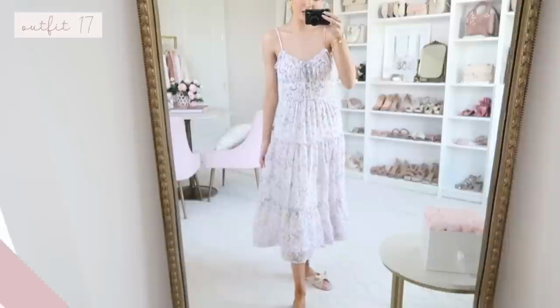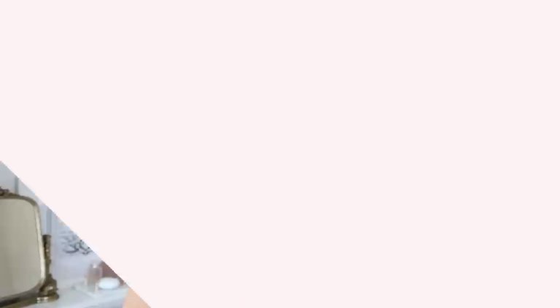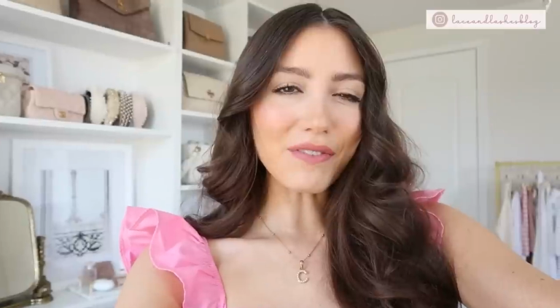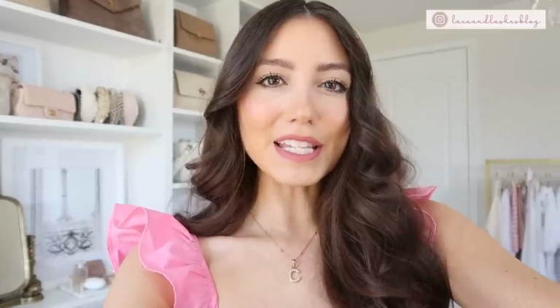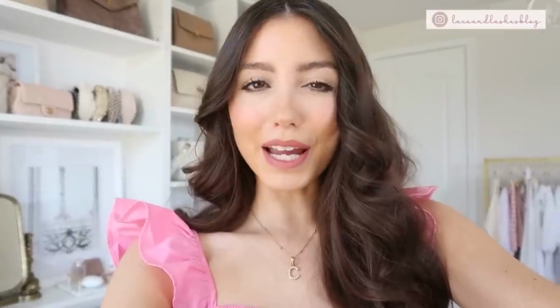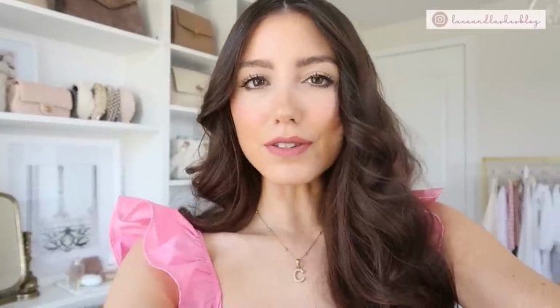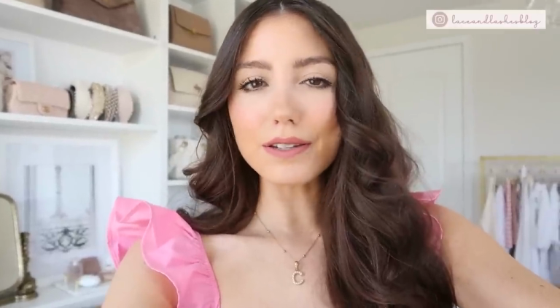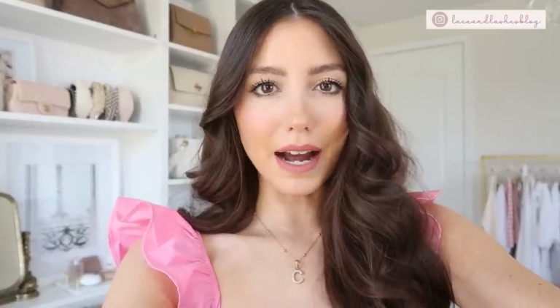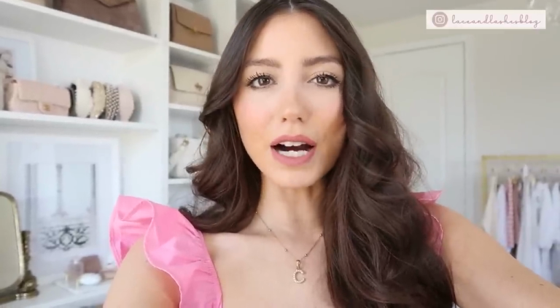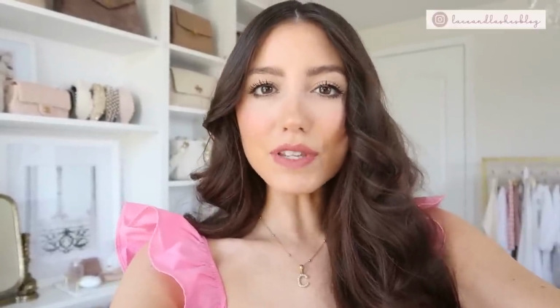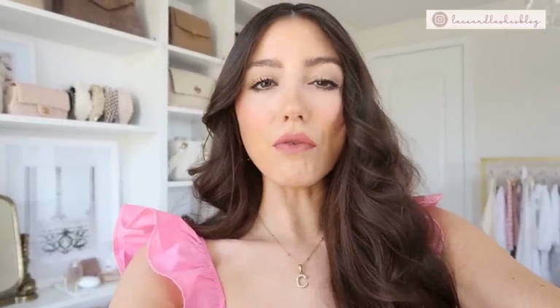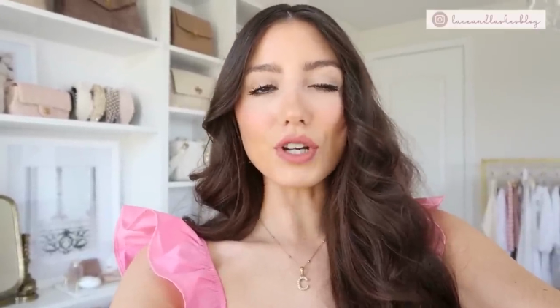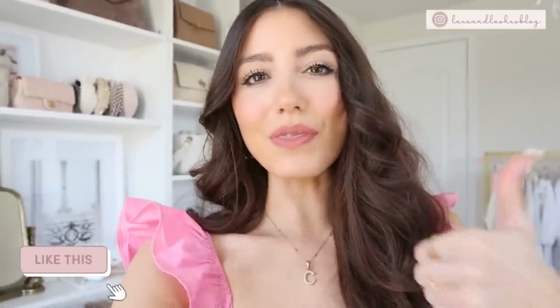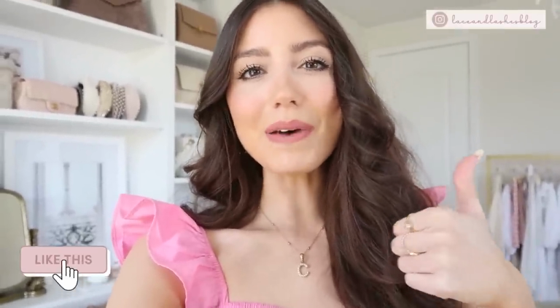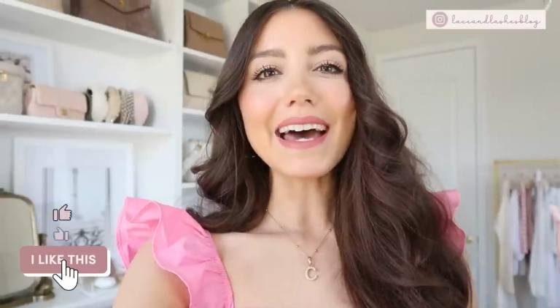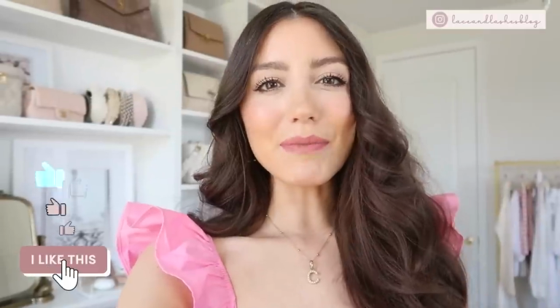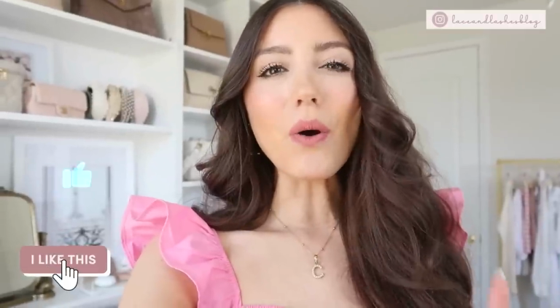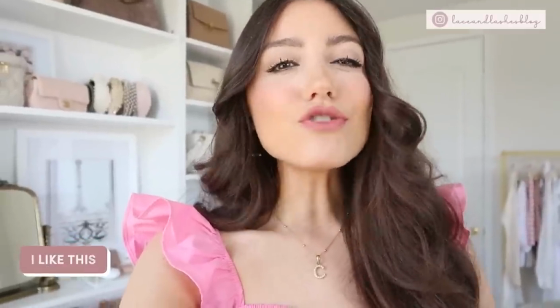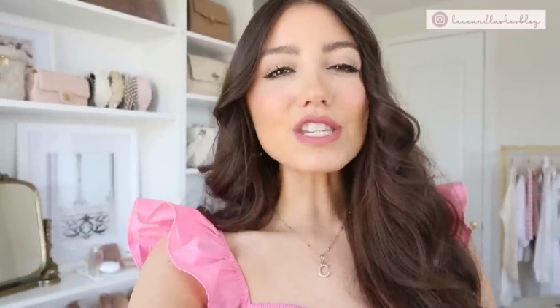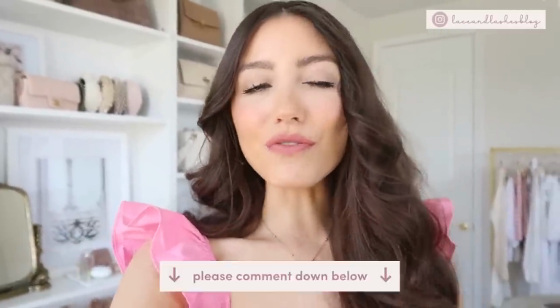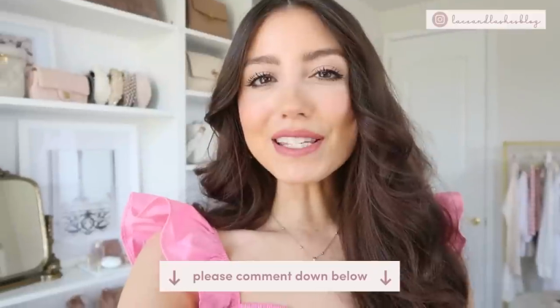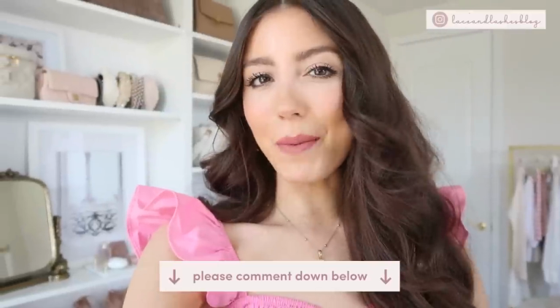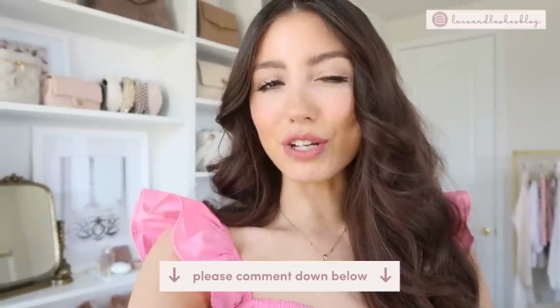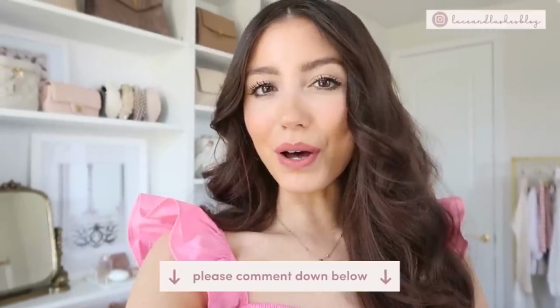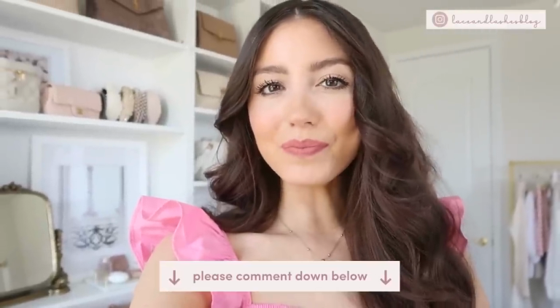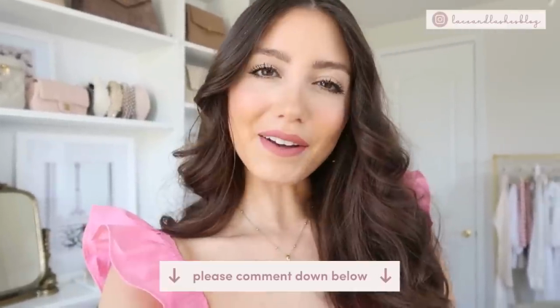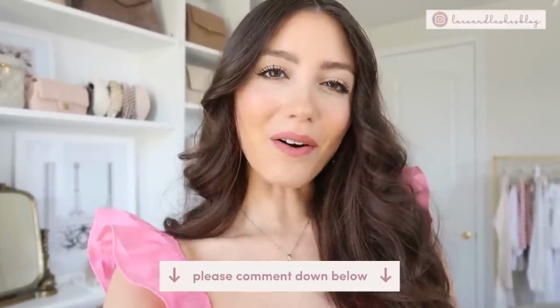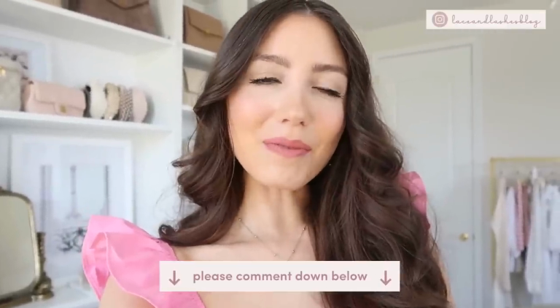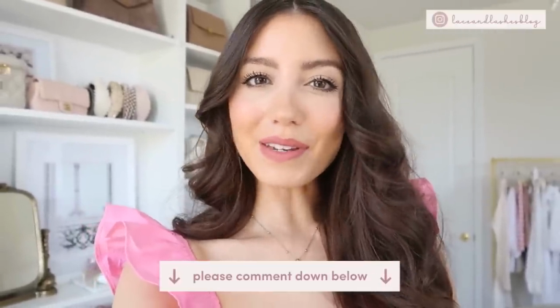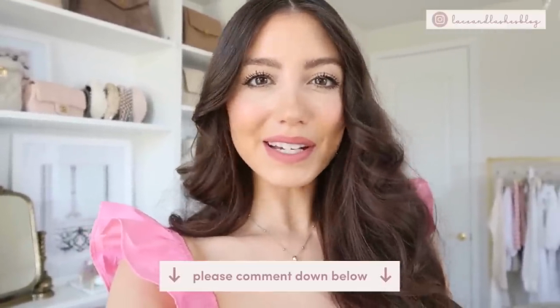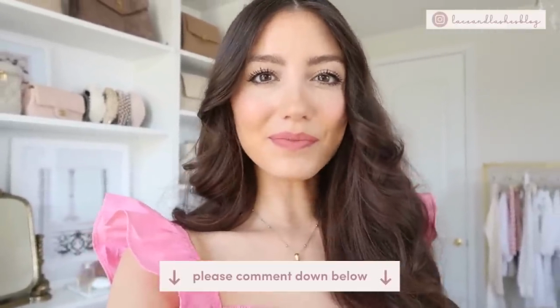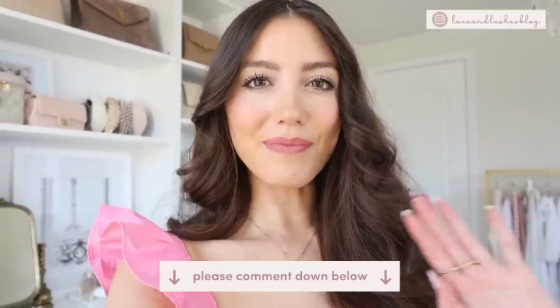That's it for my ultimate spring dress guide! If you found this video helpful, be sure to give it a thumbs up and let me know which dress was your favorite in the comments below. I'll see you all in my next video very soon — bye!